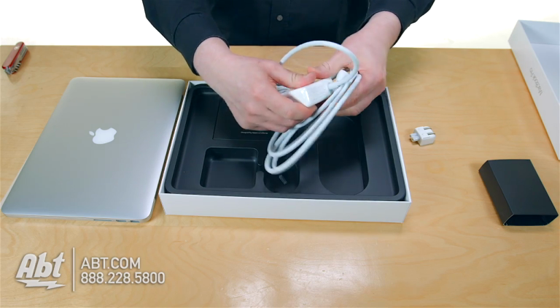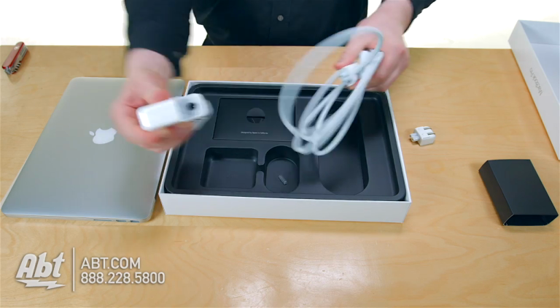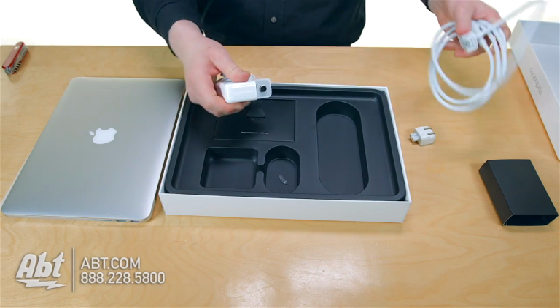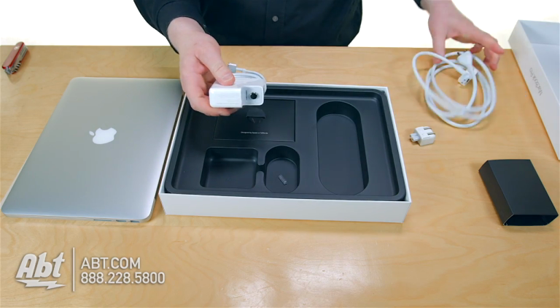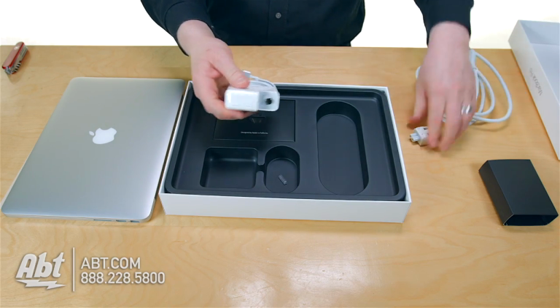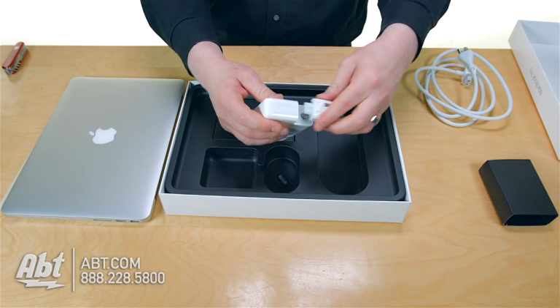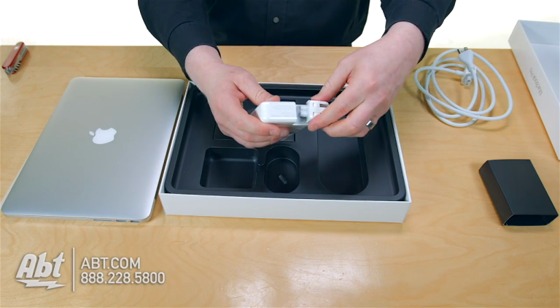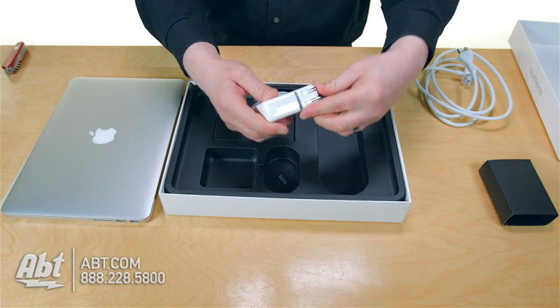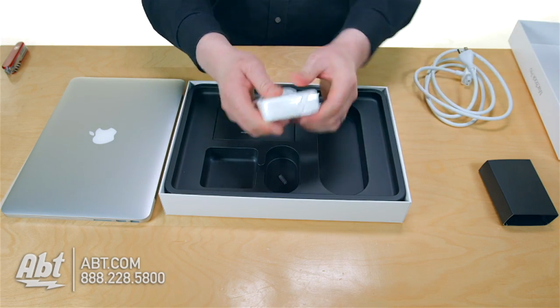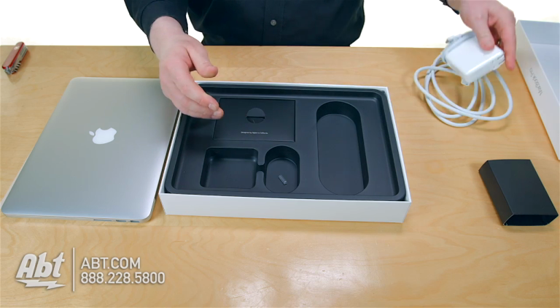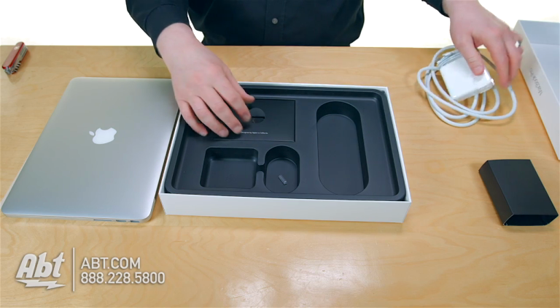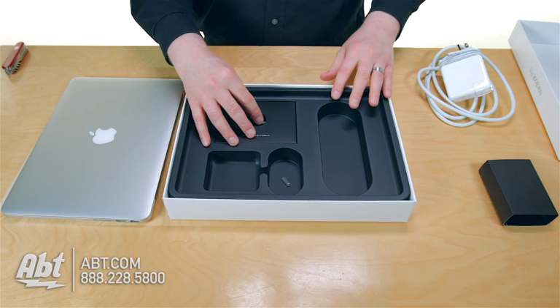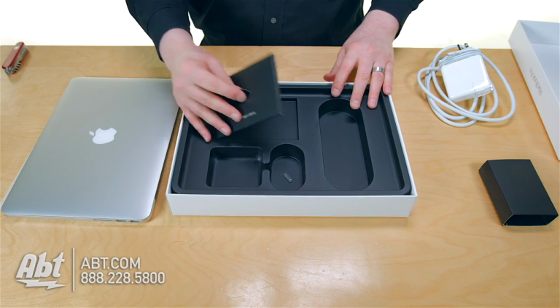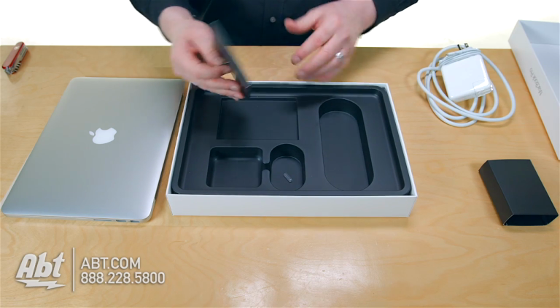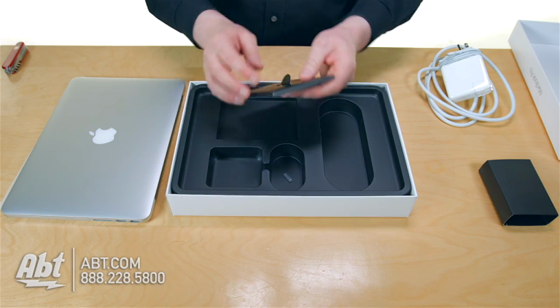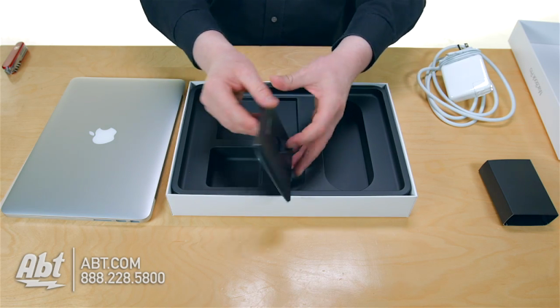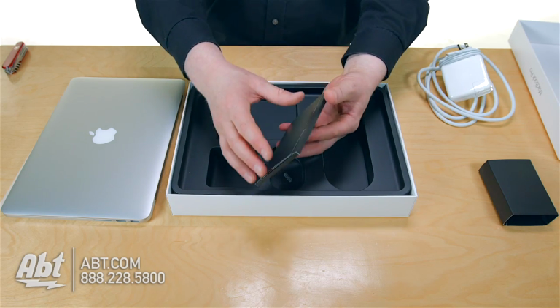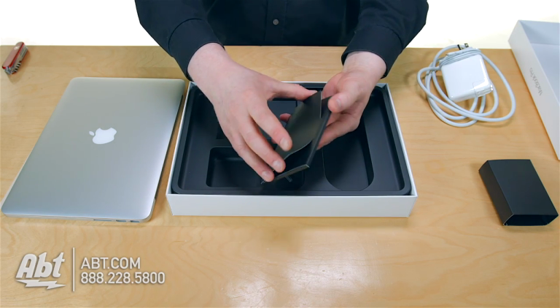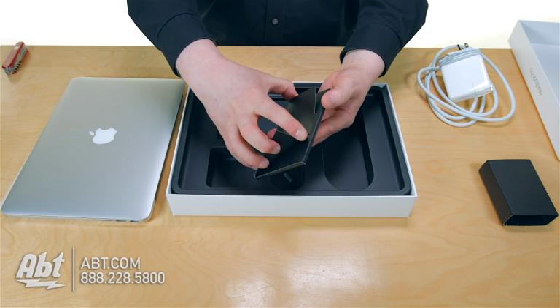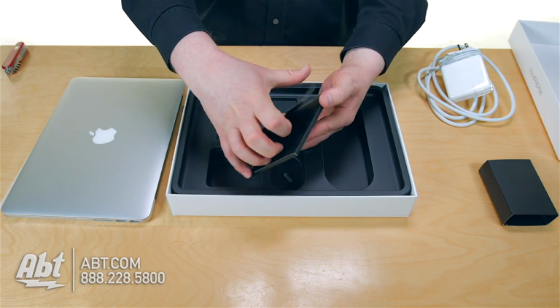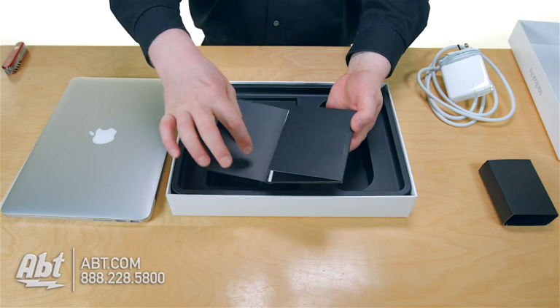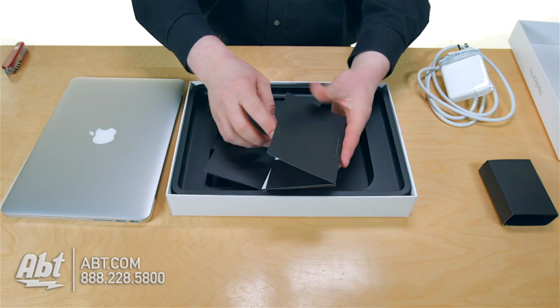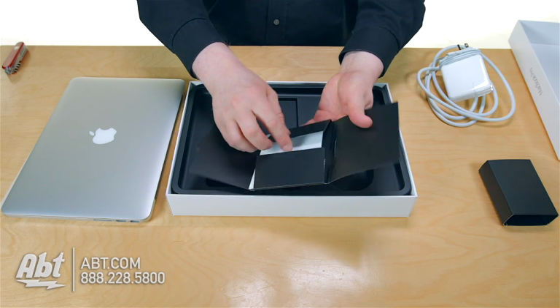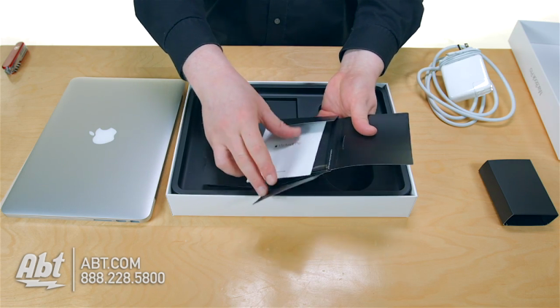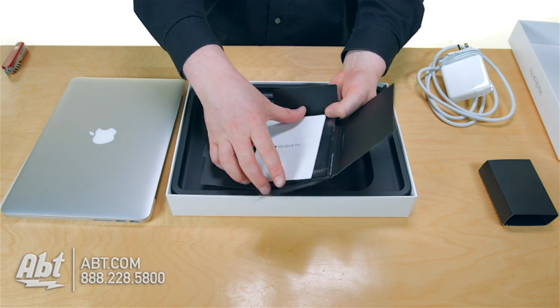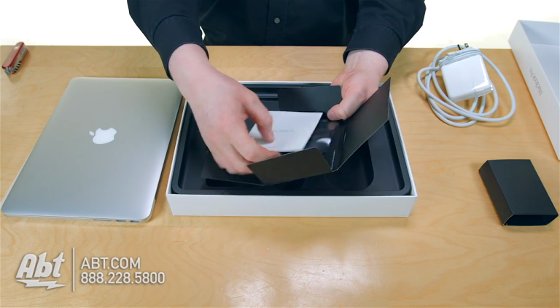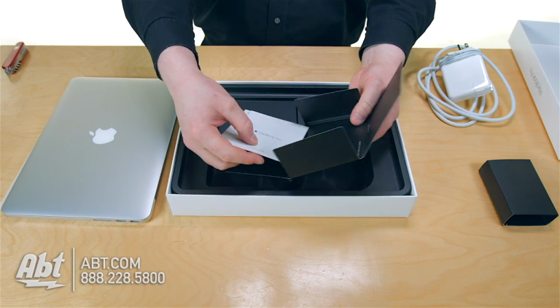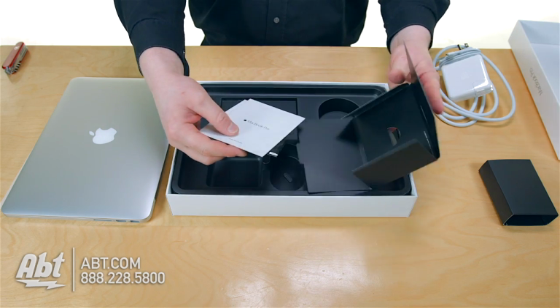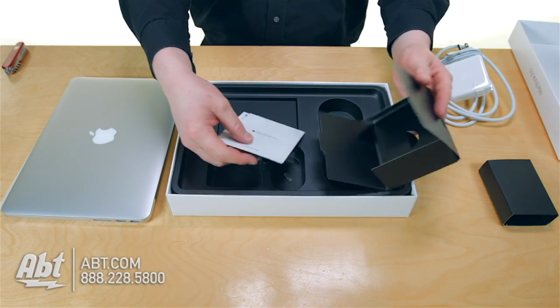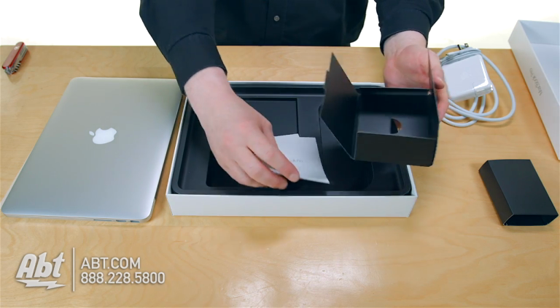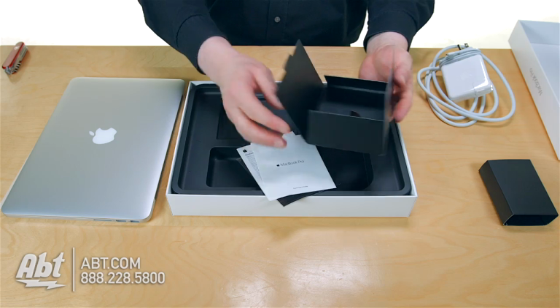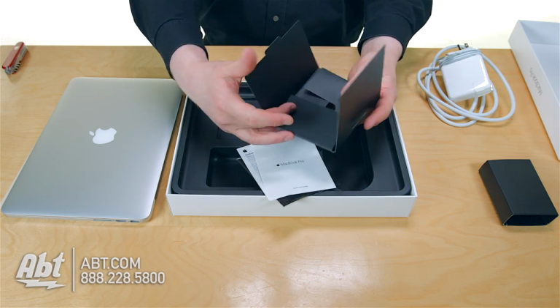So you've got your power. Charge up your computer right away and get that battery to full charge. In fact, make sure that the Apple battery drains down to zero and charges up to 100% at least once a month — Apple says that's really healthy for the battery.